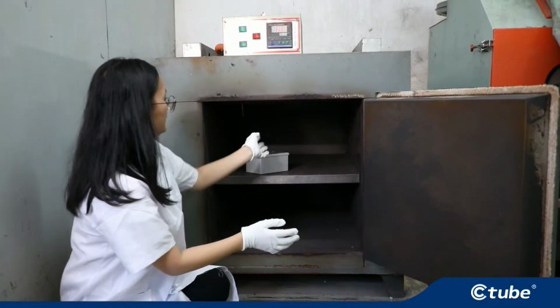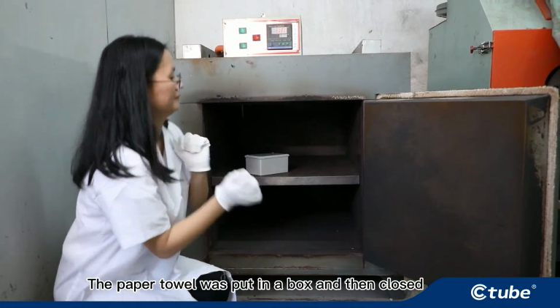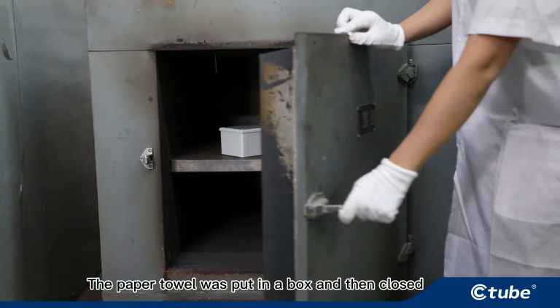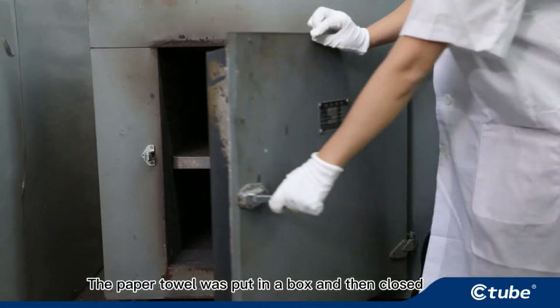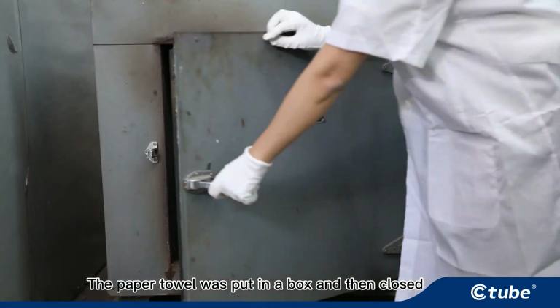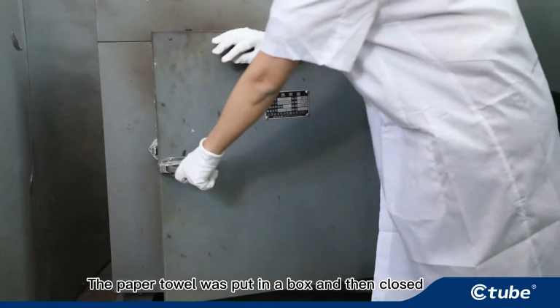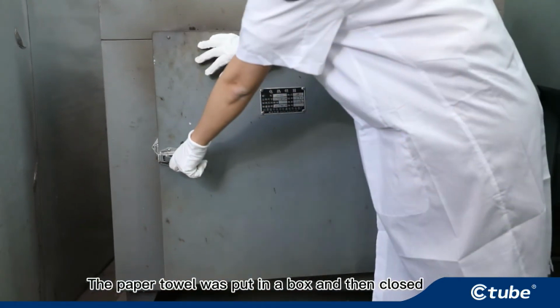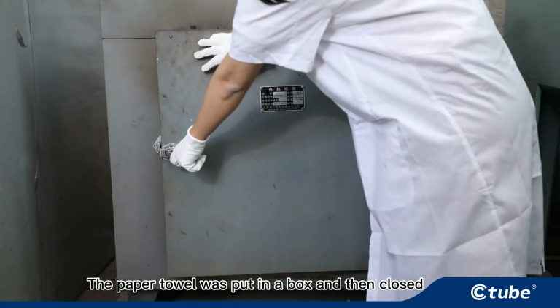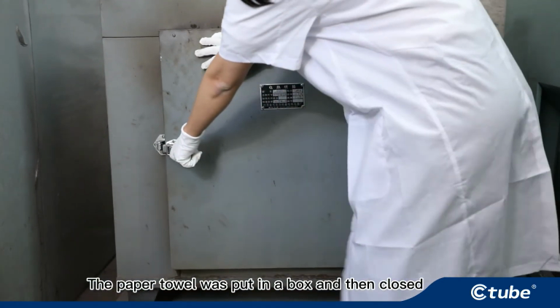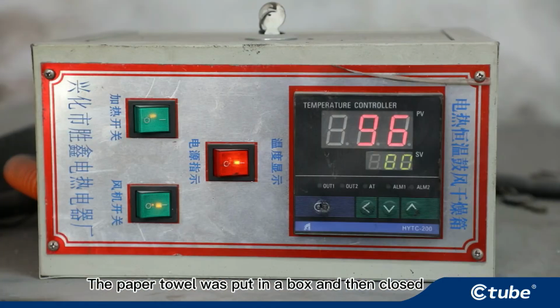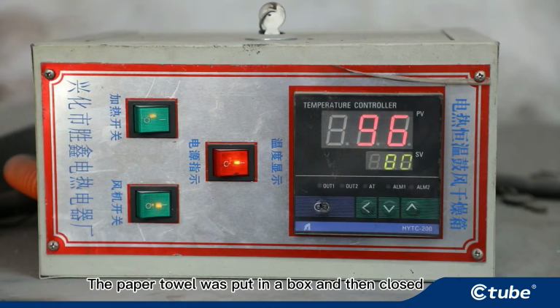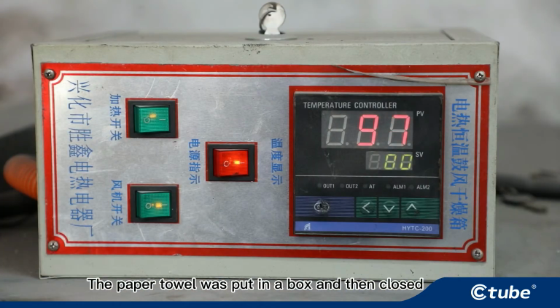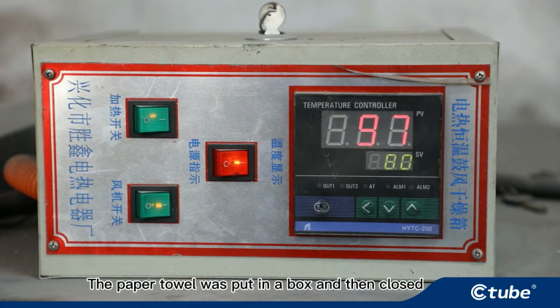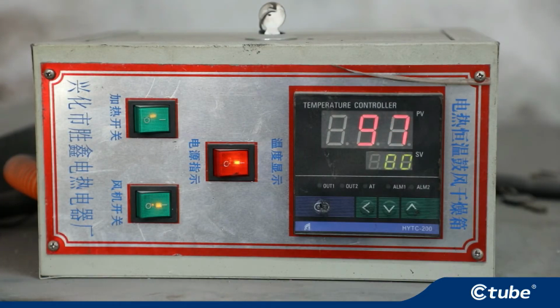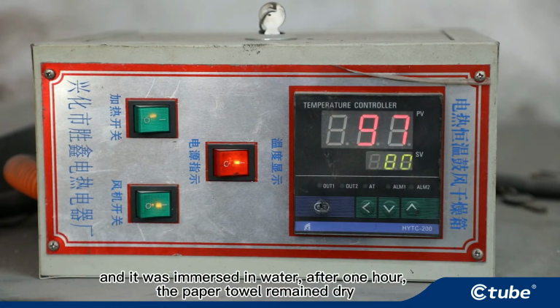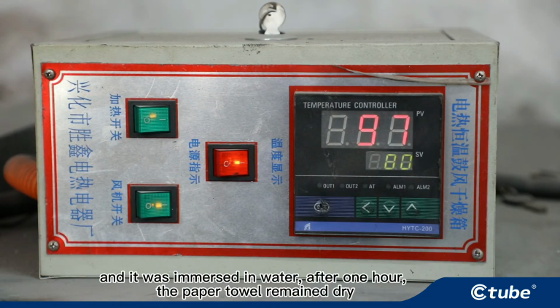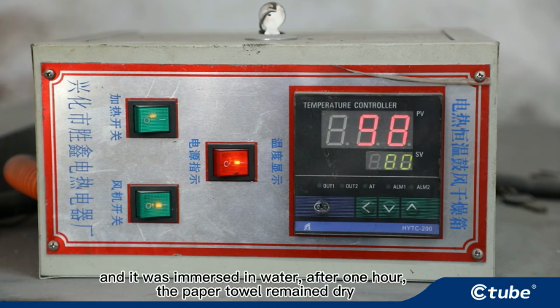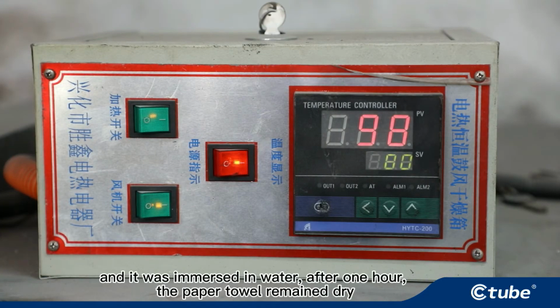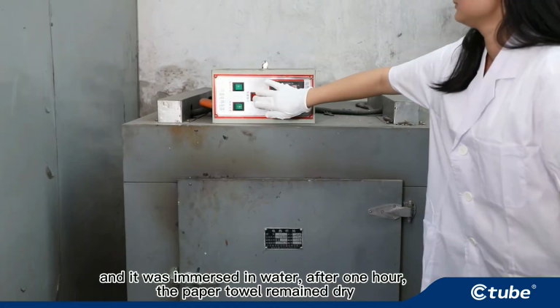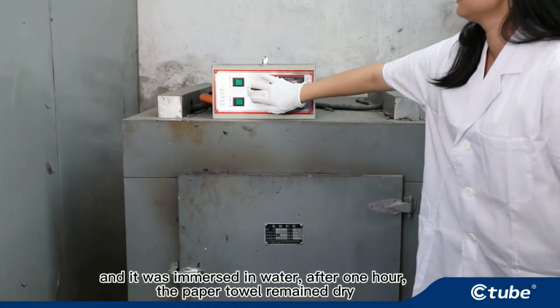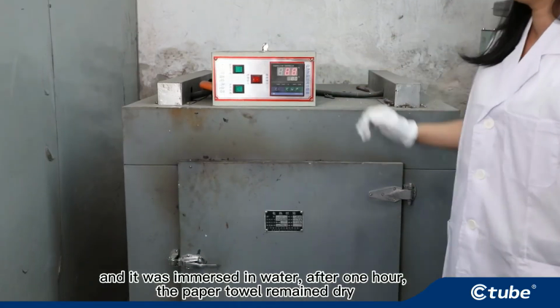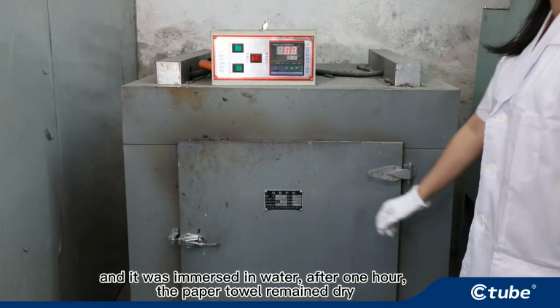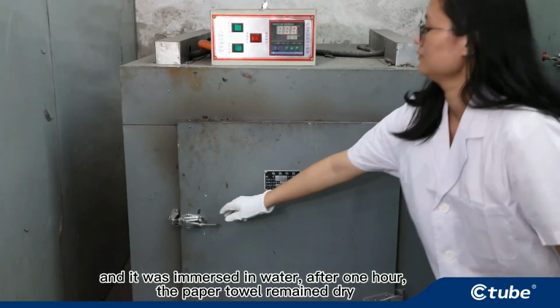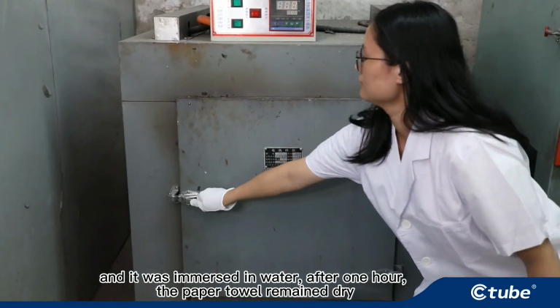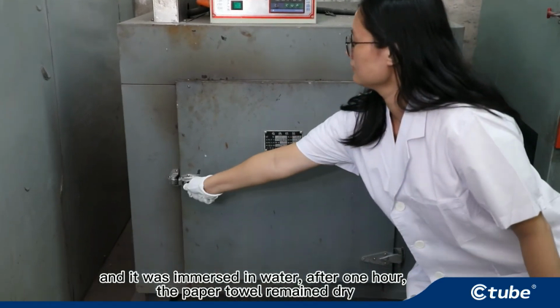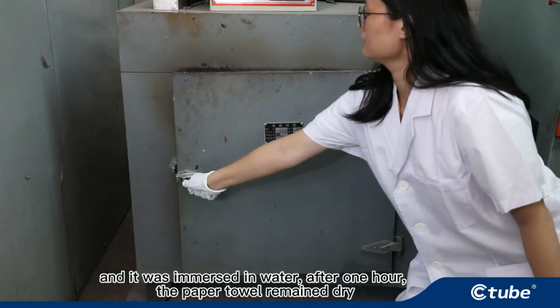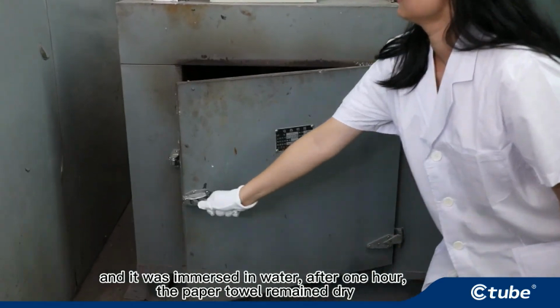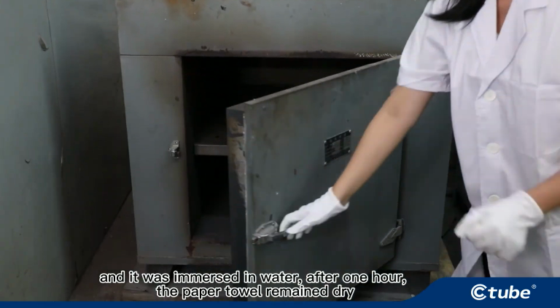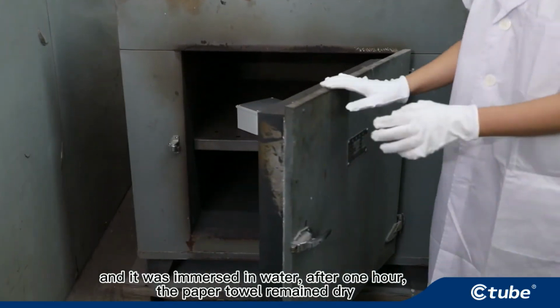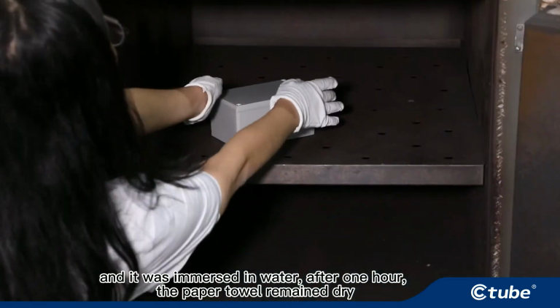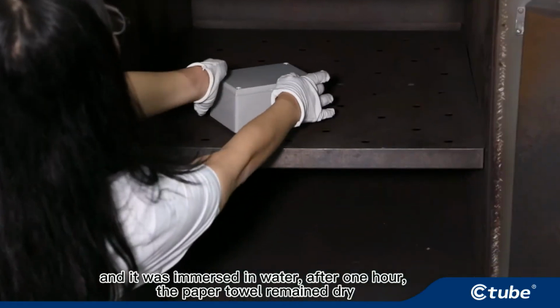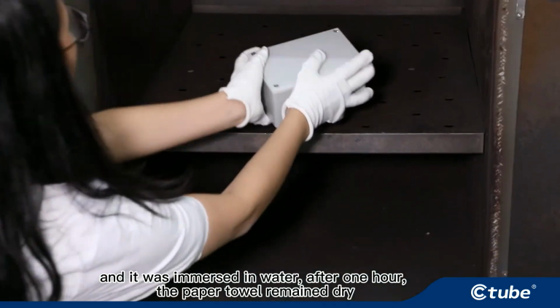A paper towel was put in the box and then it was closed and immersed in water. After 1 hour, the paper towel remained dry.